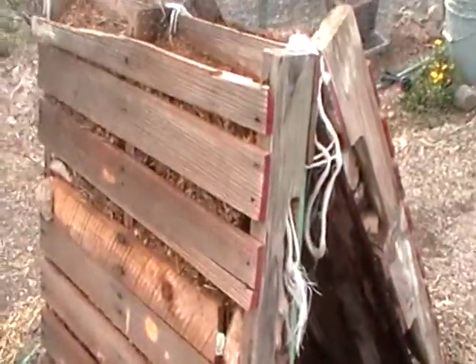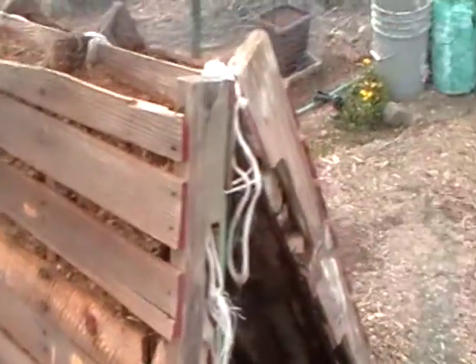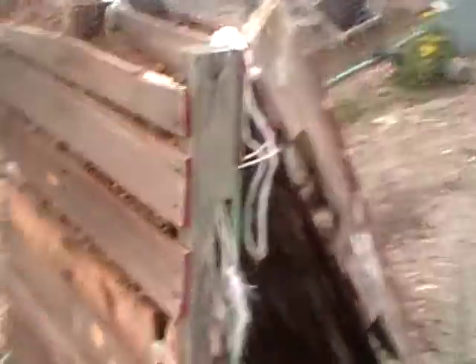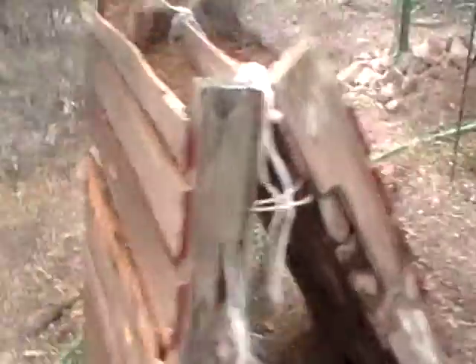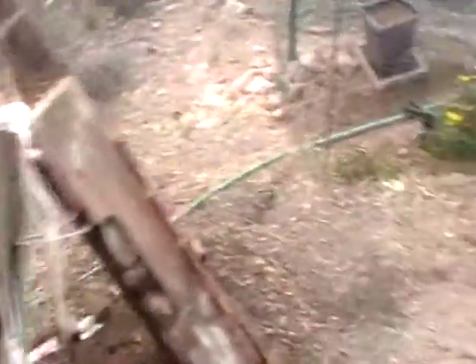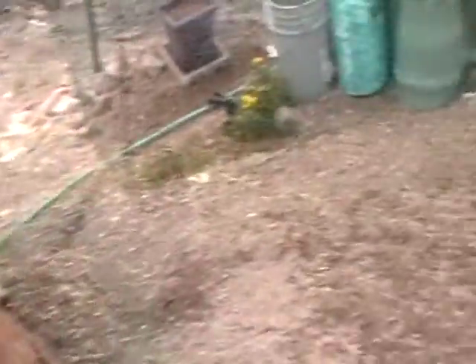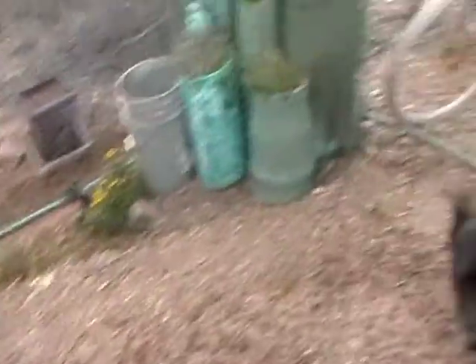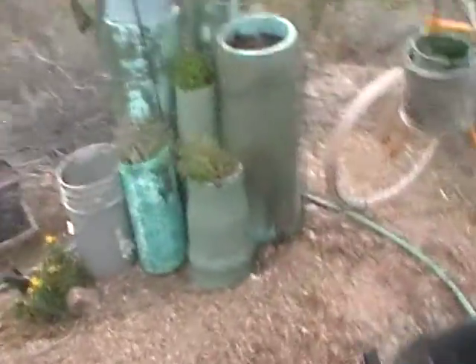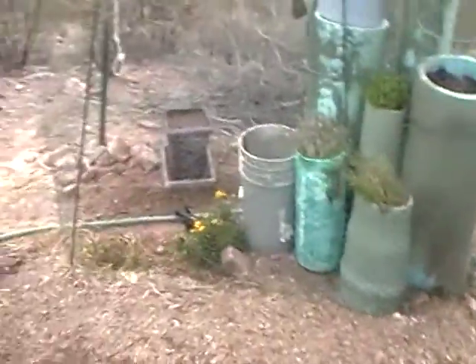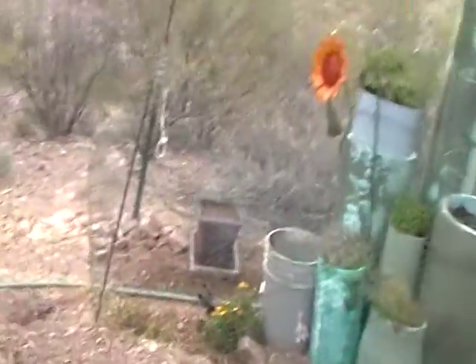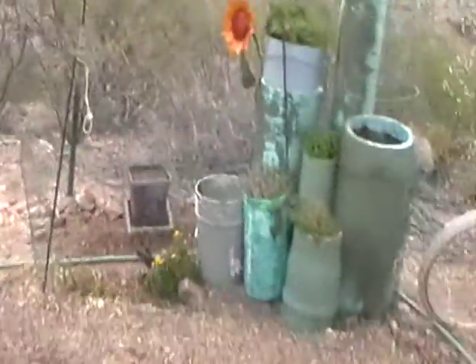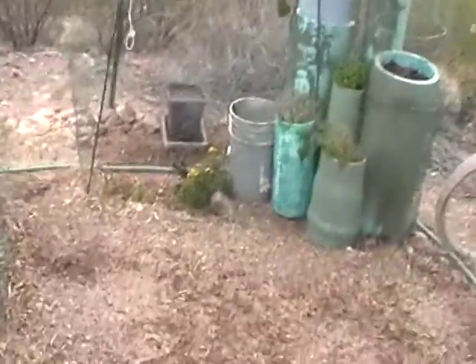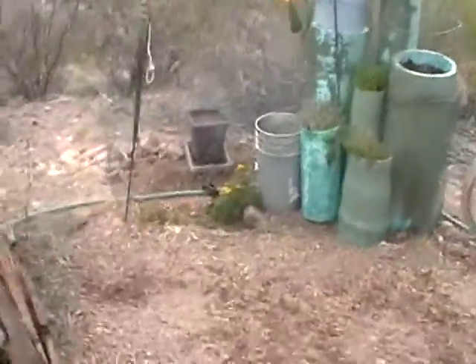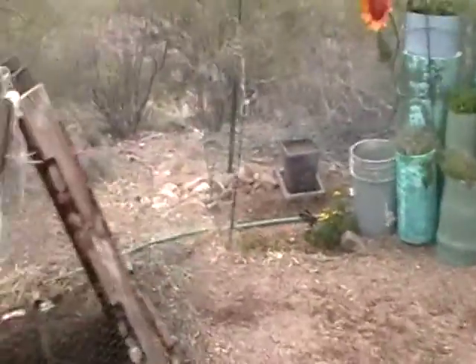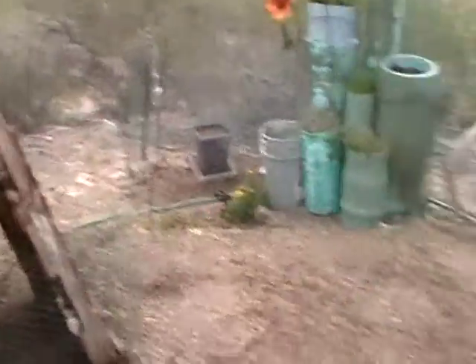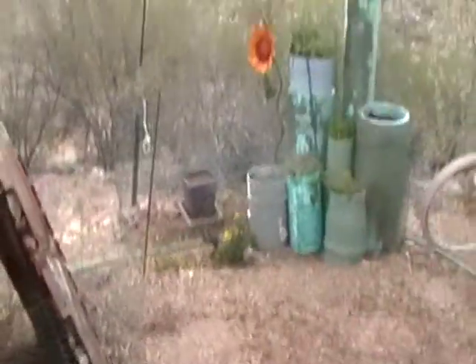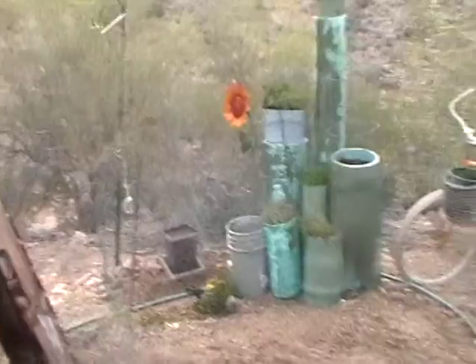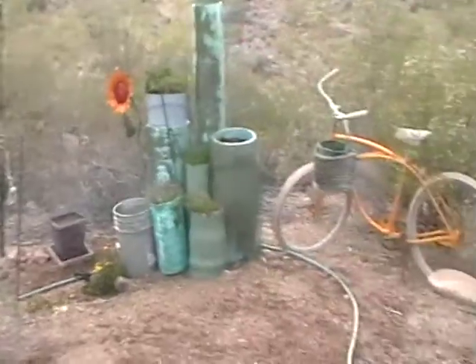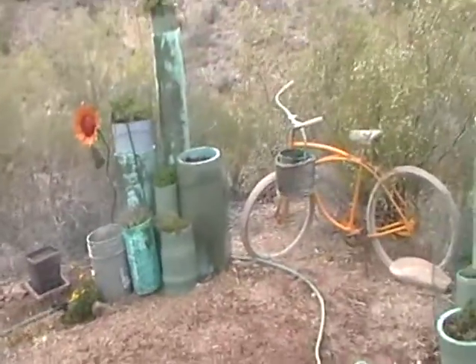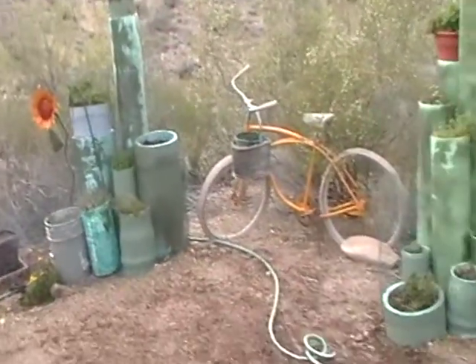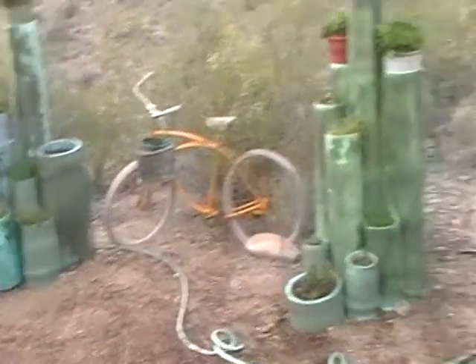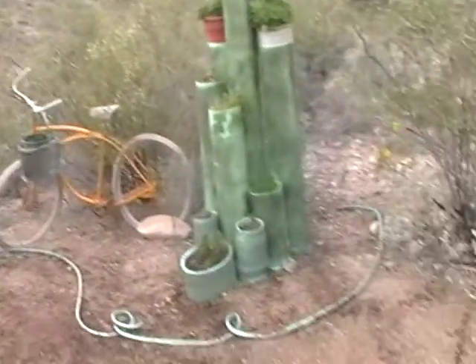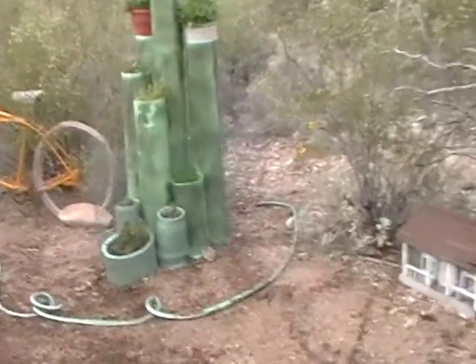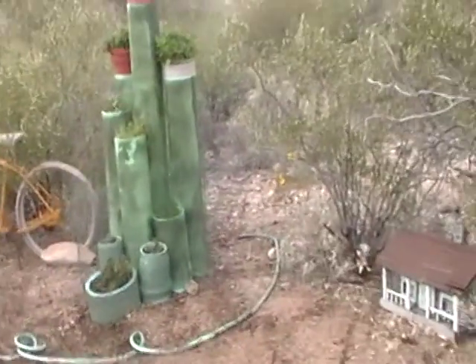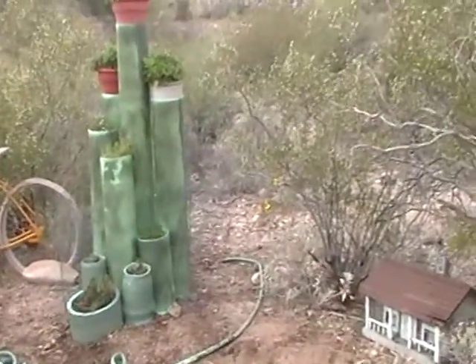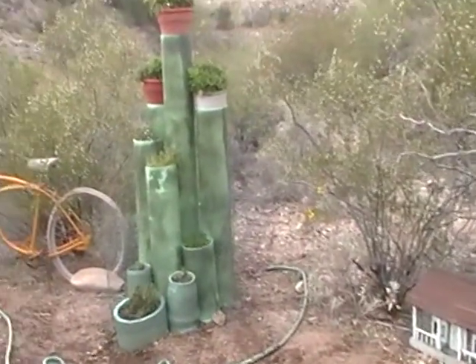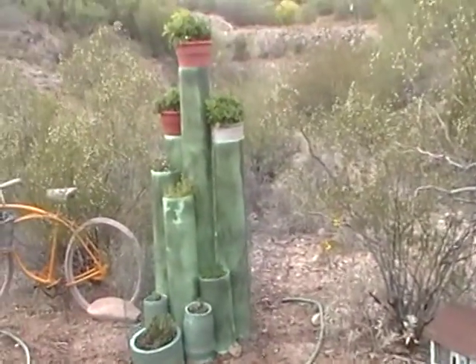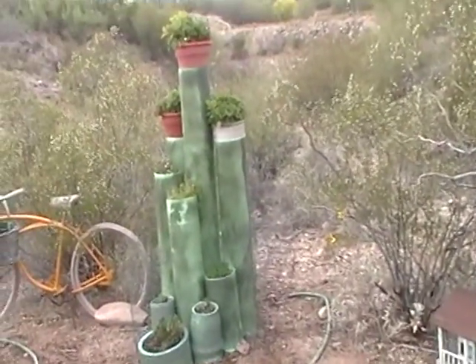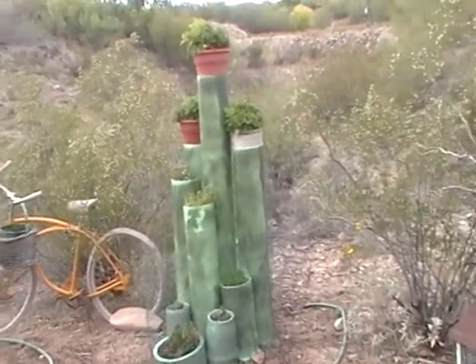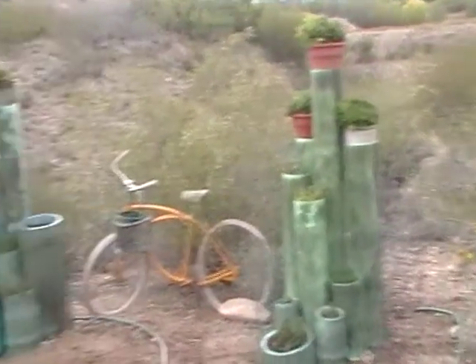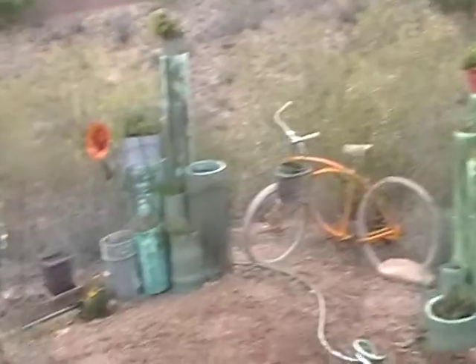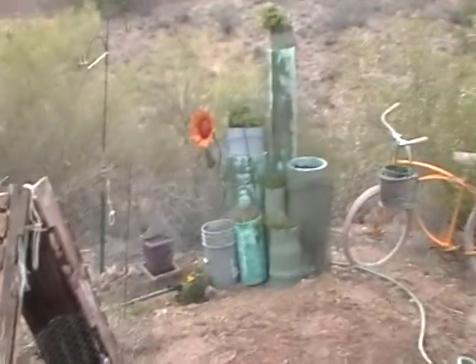Certainly a land of opportunity. So stay tuned for the next installment of the Redneck Garden and see what's growing. Have a wonderful day. Bye-bye.